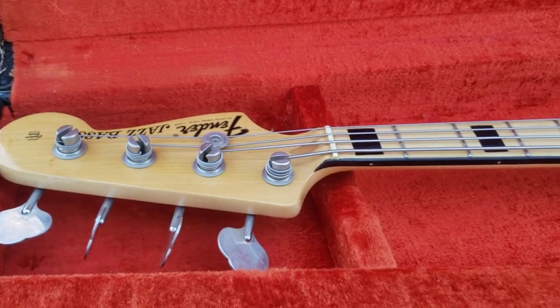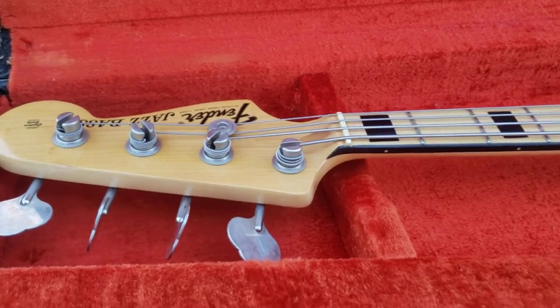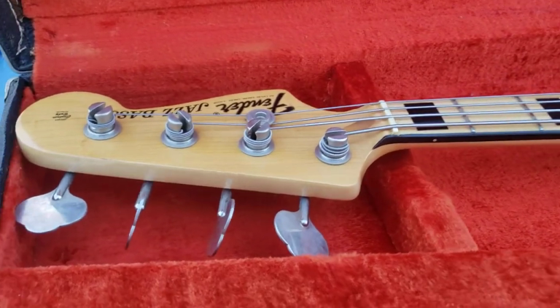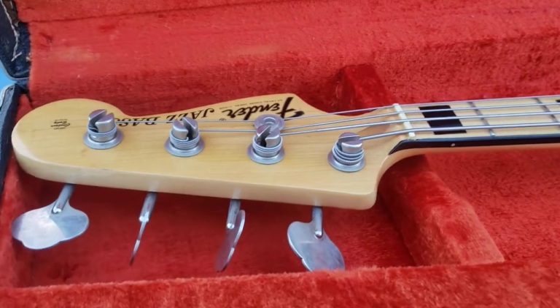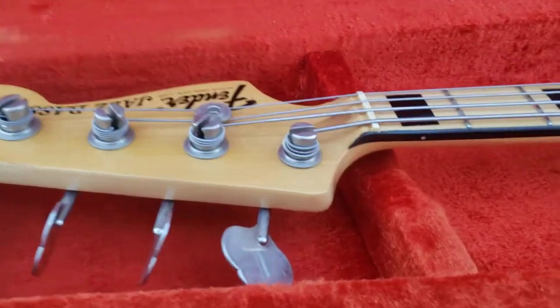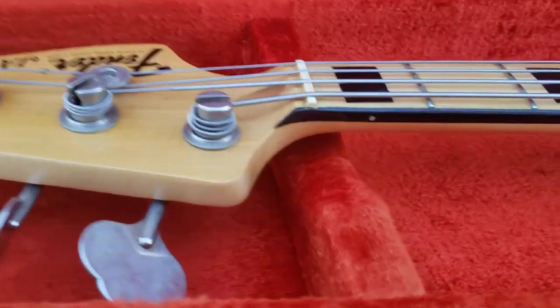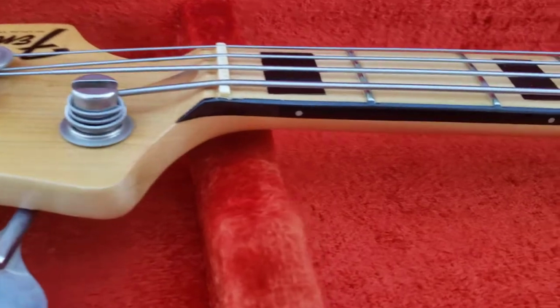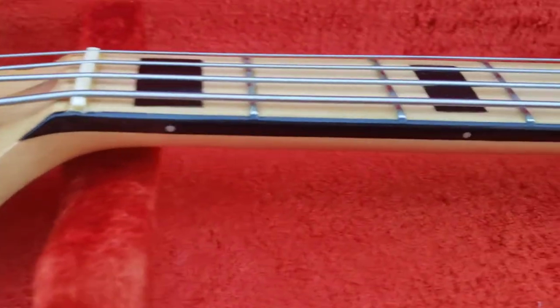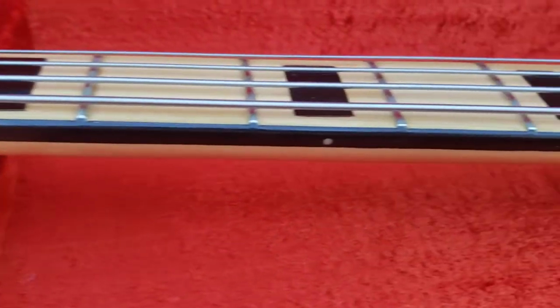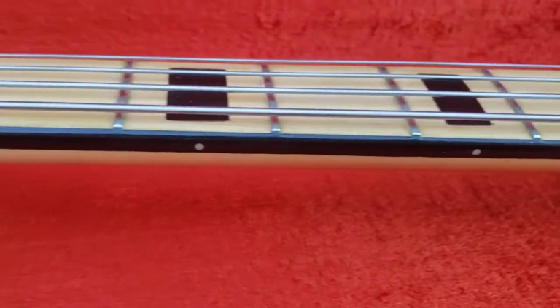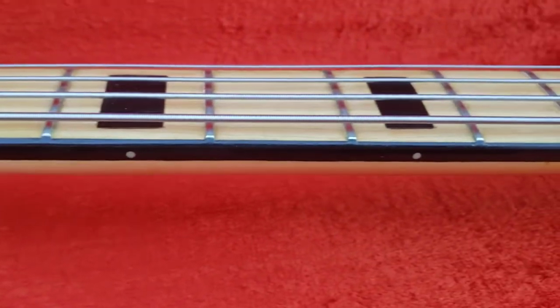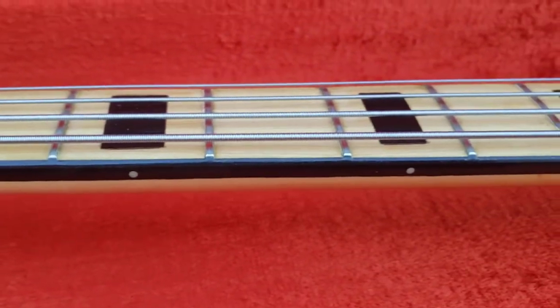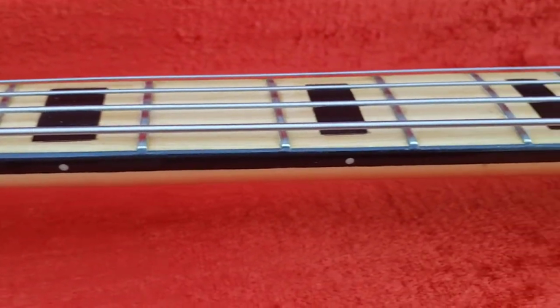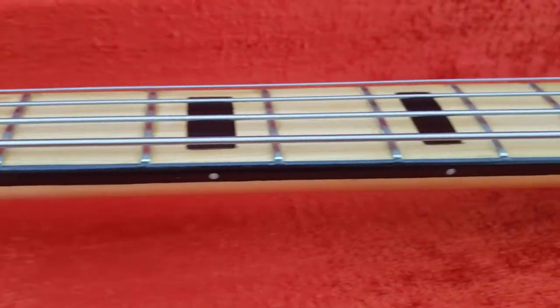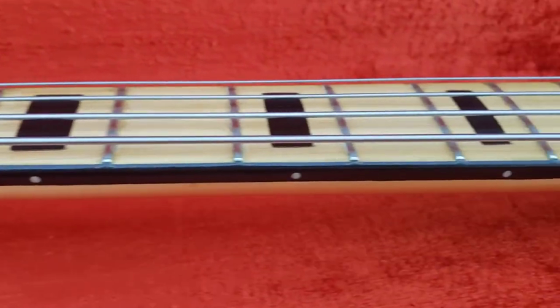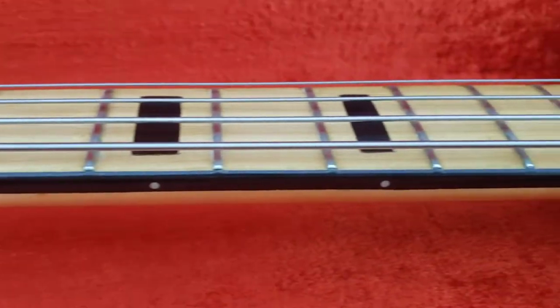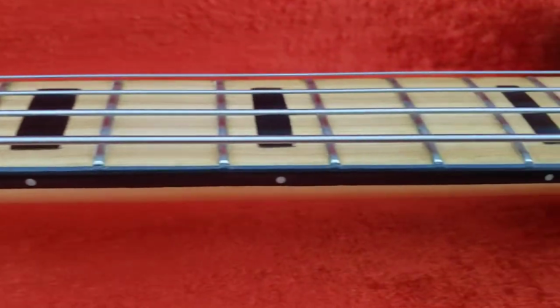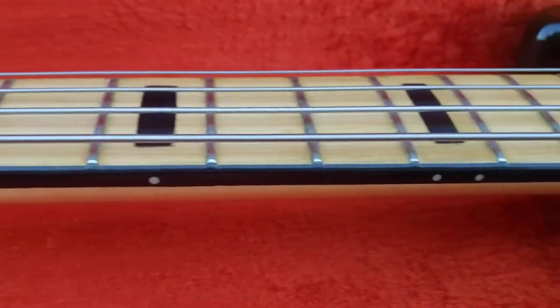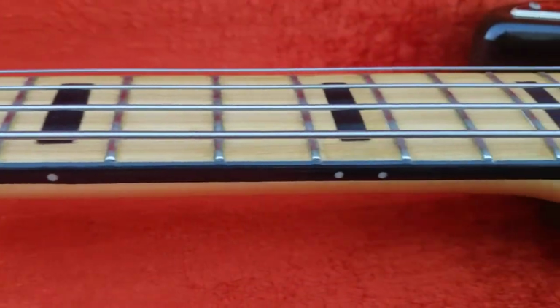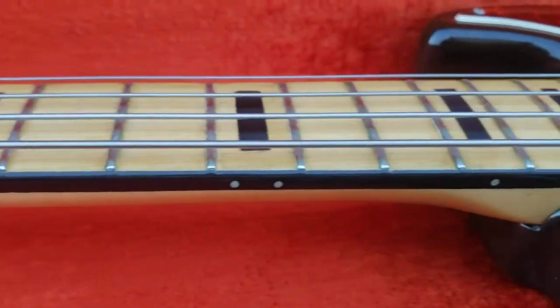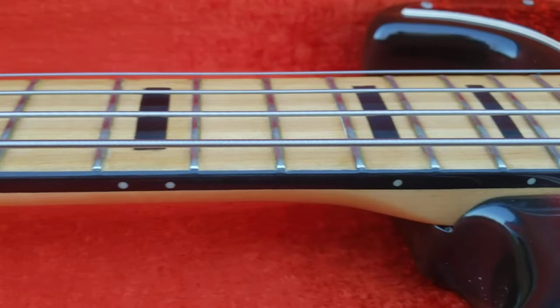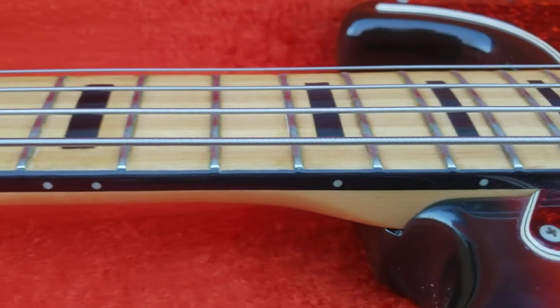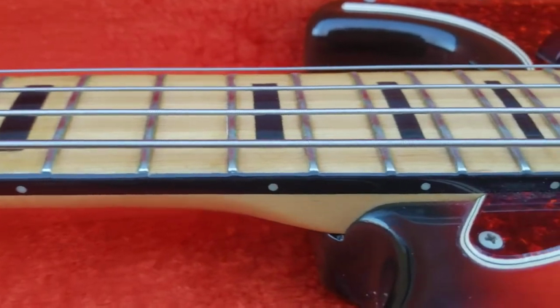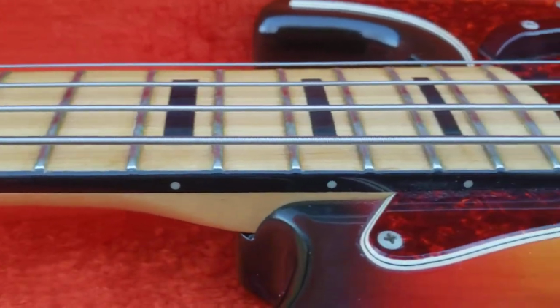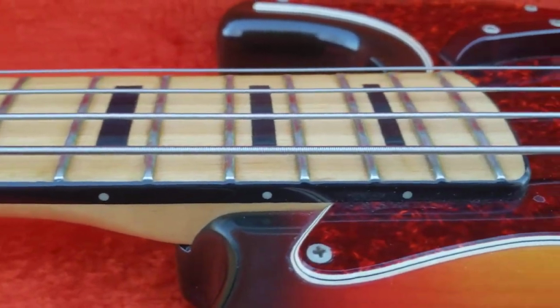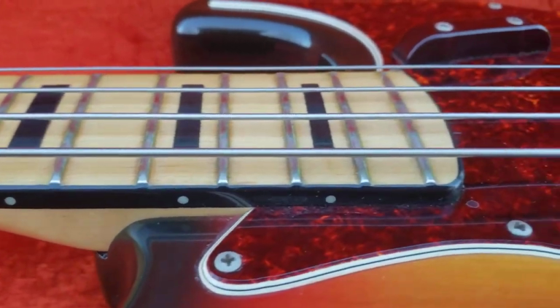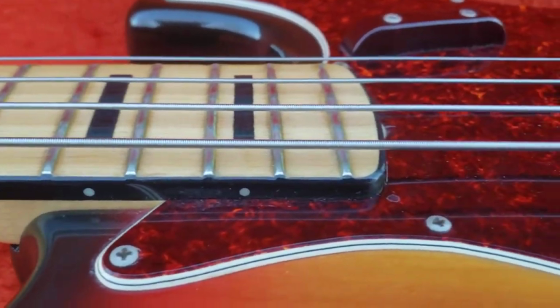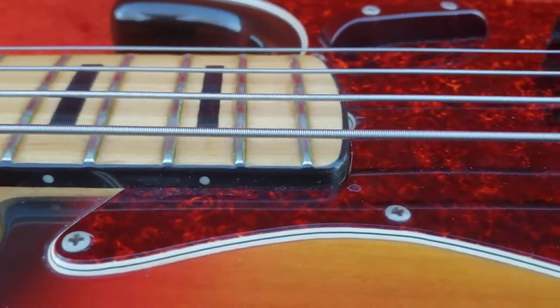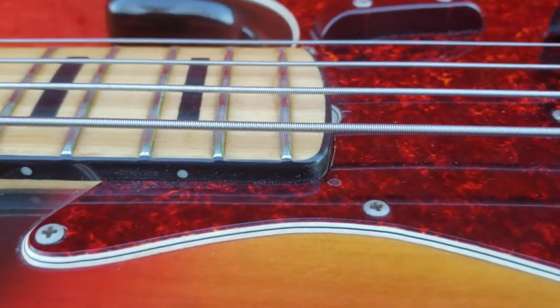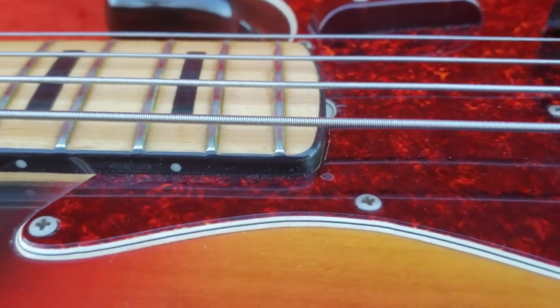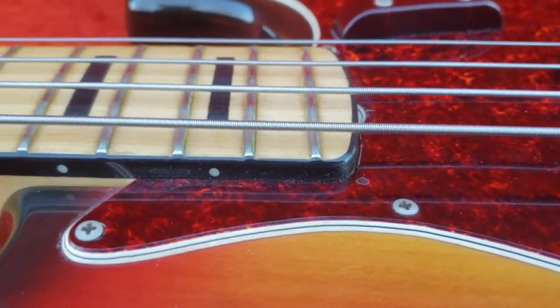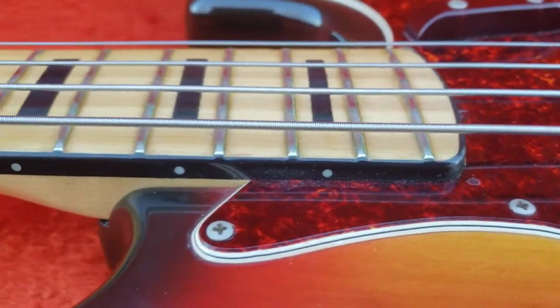Headstock up here. I'm gonna go all the way down the side so you can see the binding. Binding is in very, very good condition — like excellent. No cracks, no that kind of stuff.